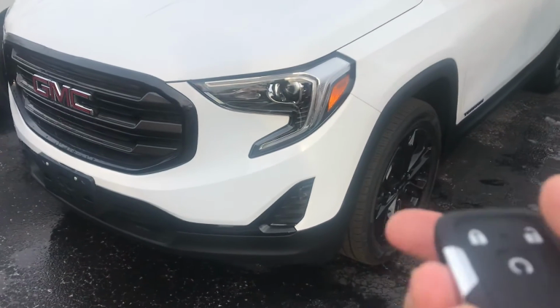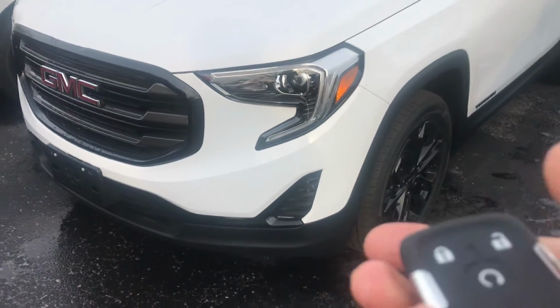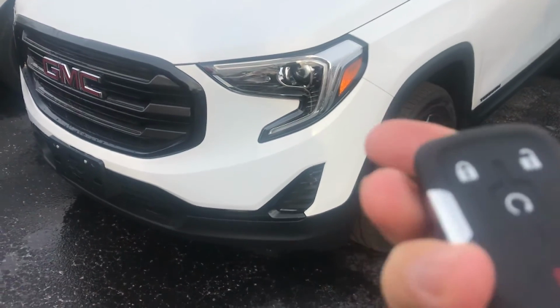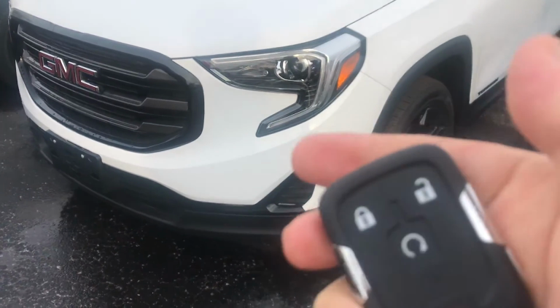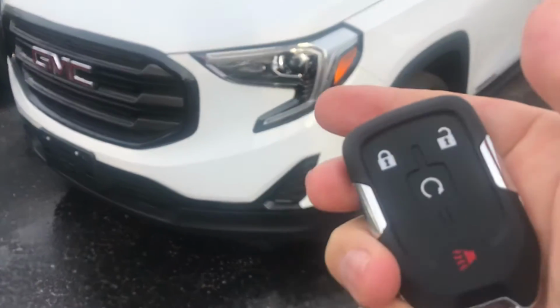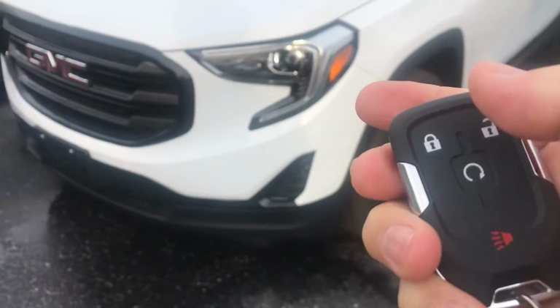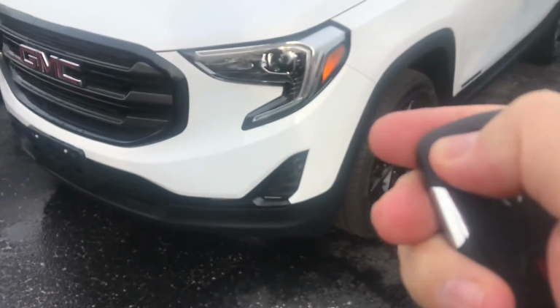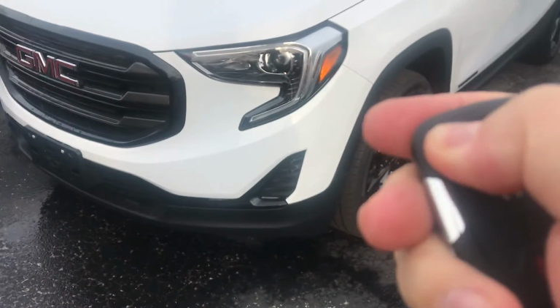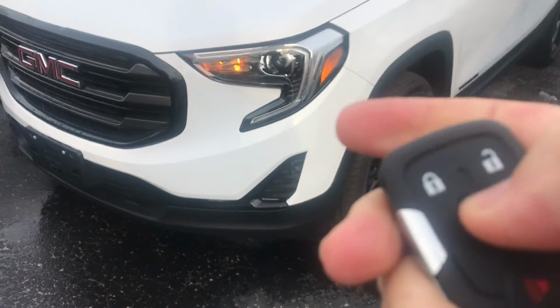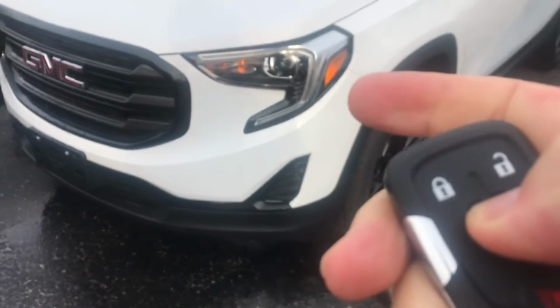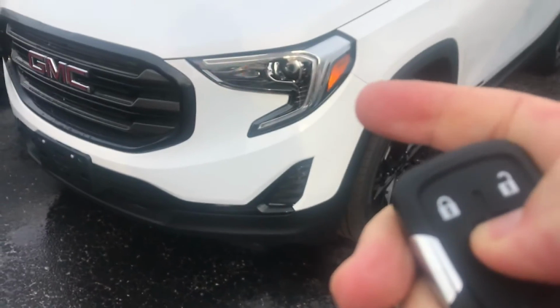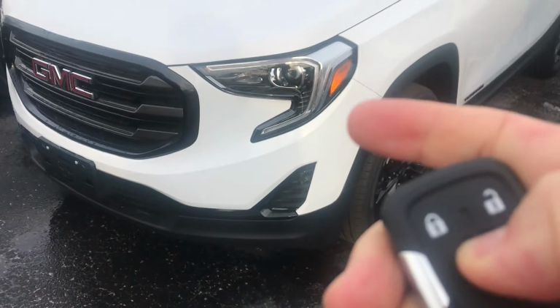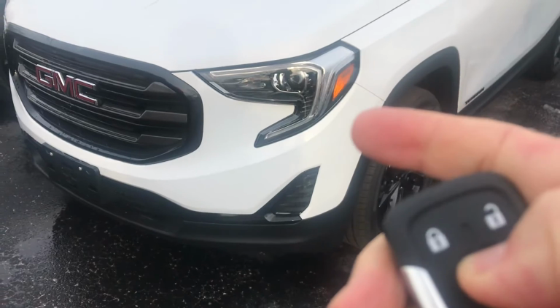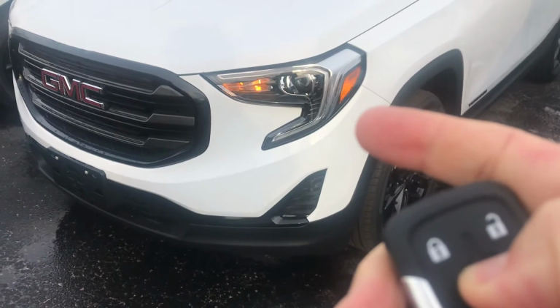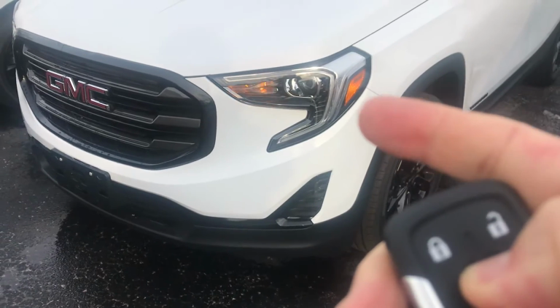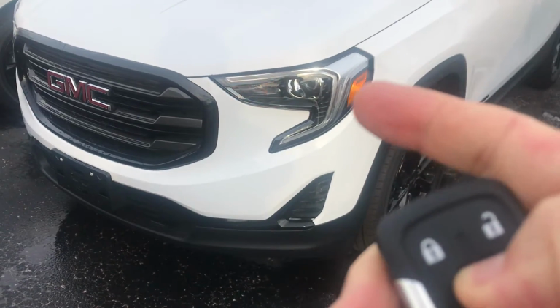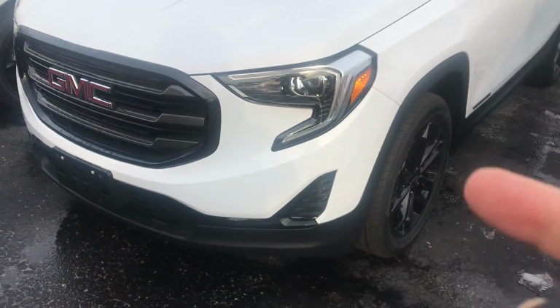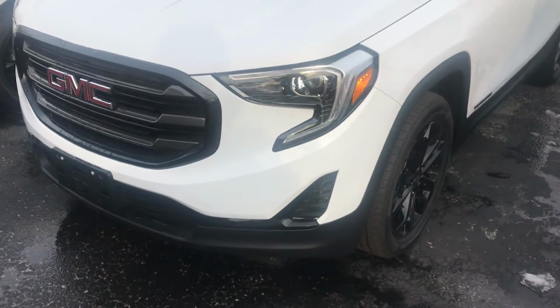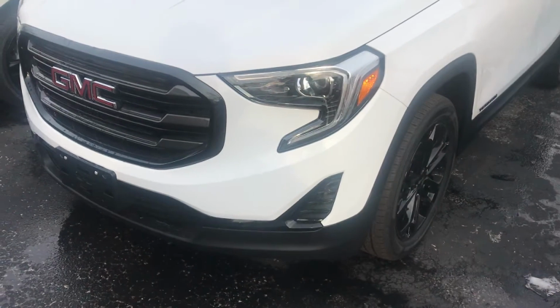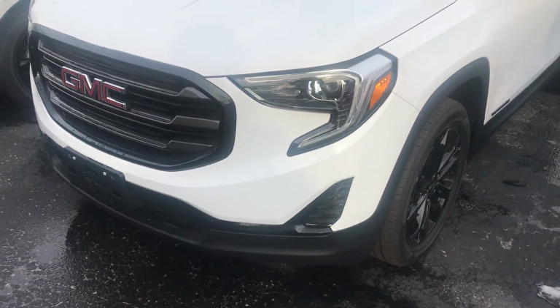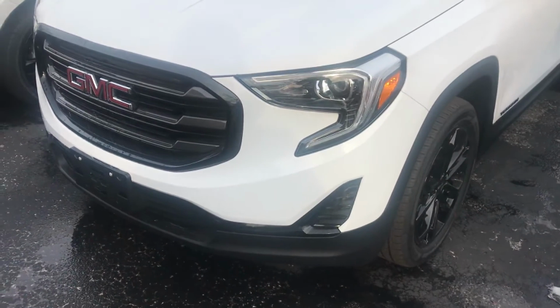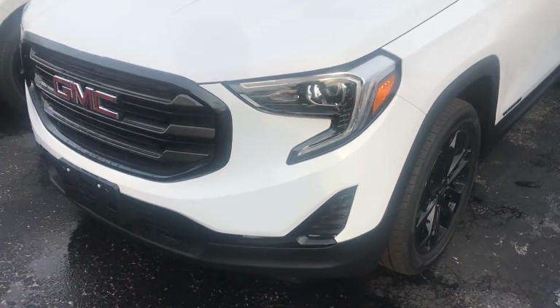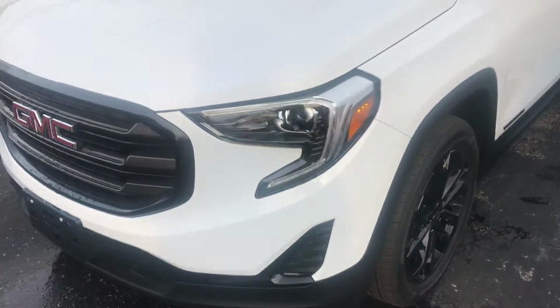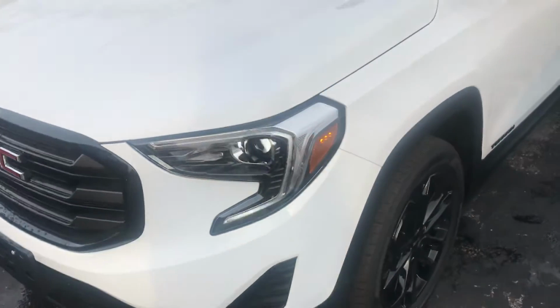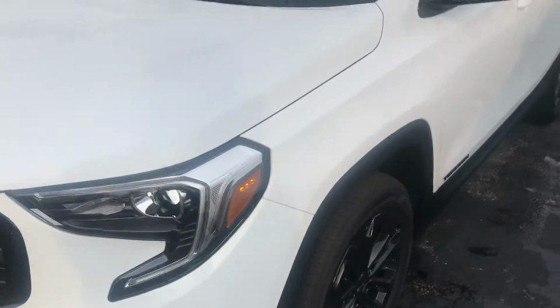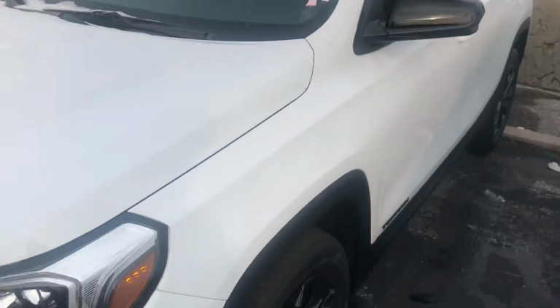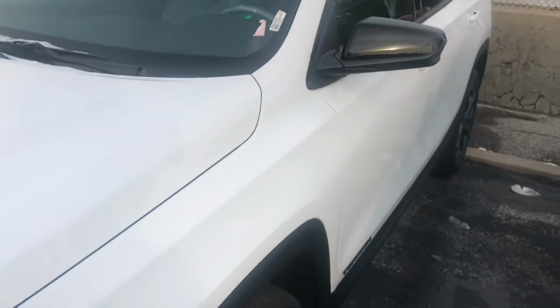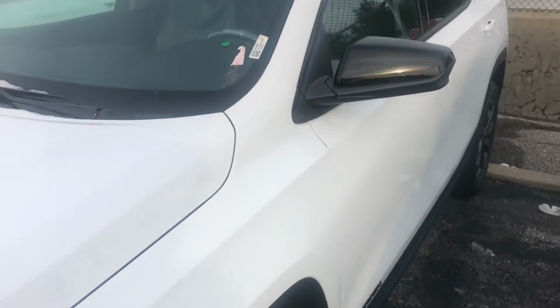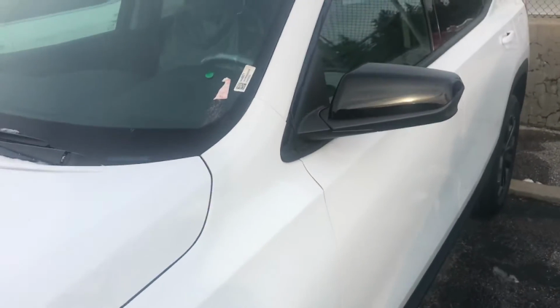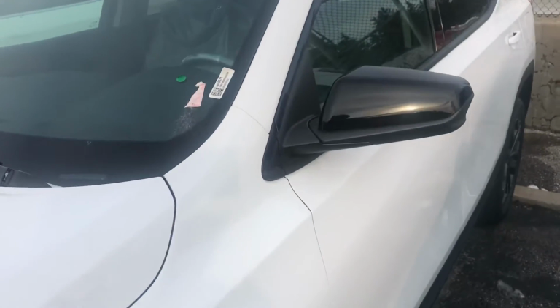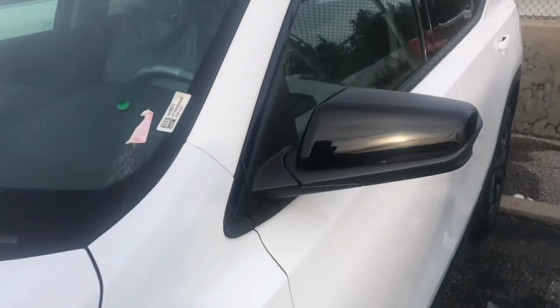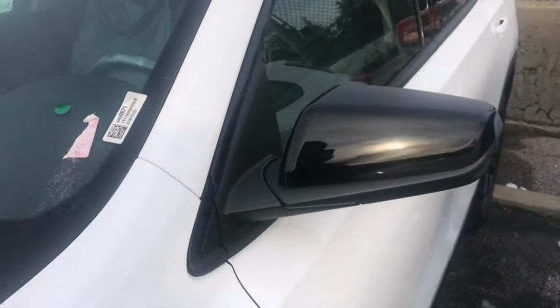It has a remote that has a remote starter built into it. It's got beautiful LED lights around it — it's amazing when you see it in person. And you can see the nice black color side mirrors.